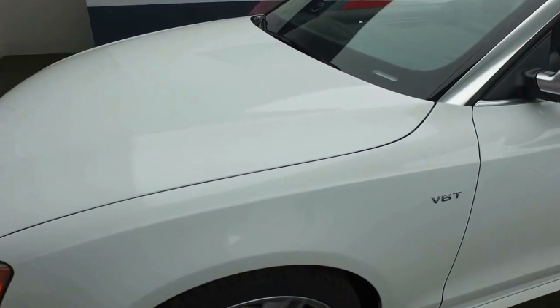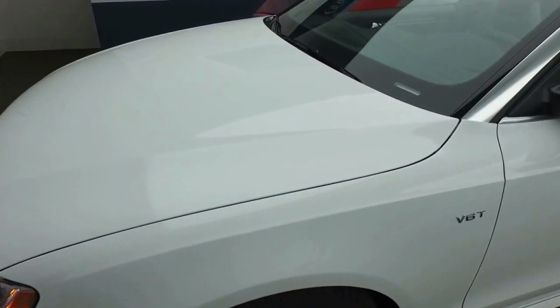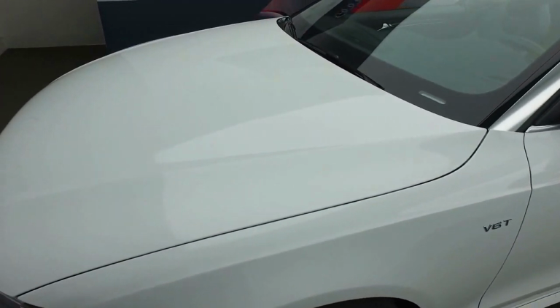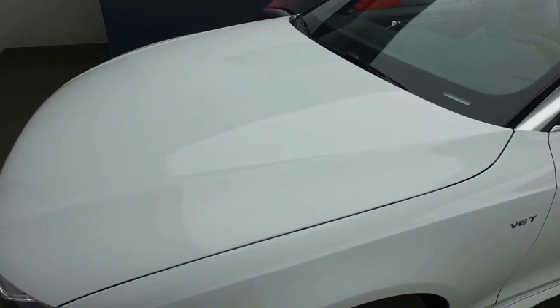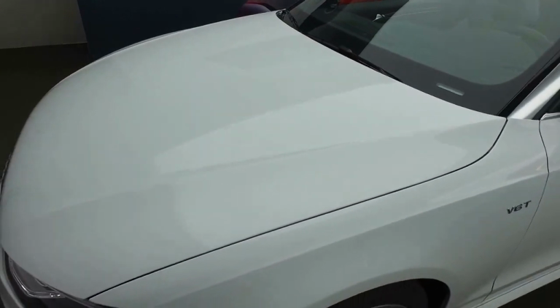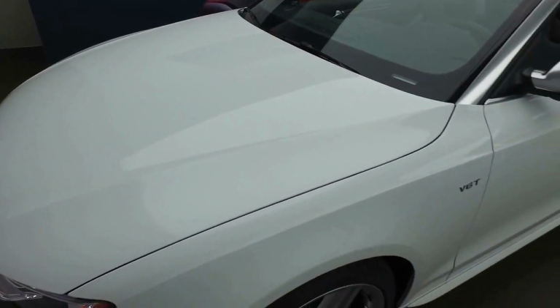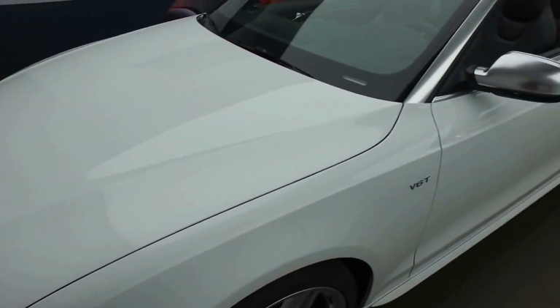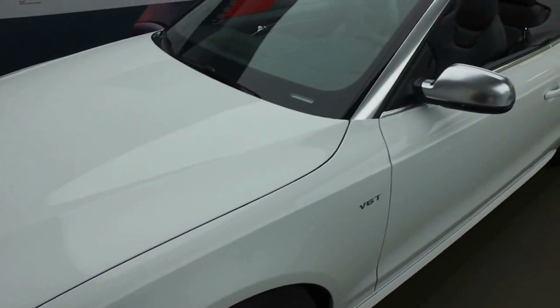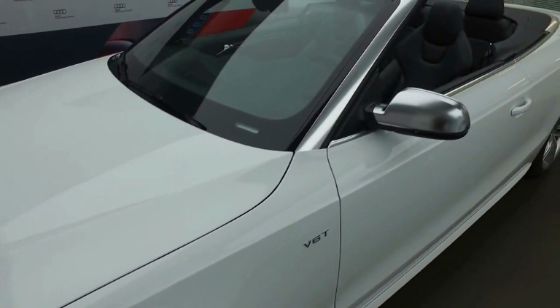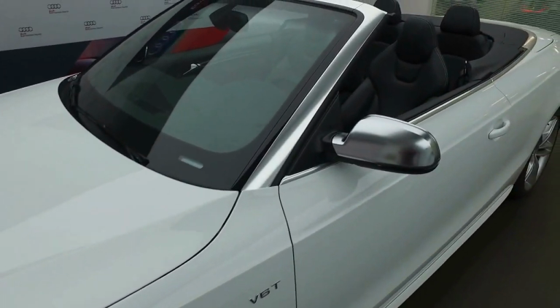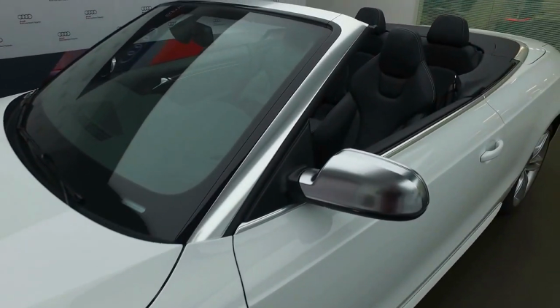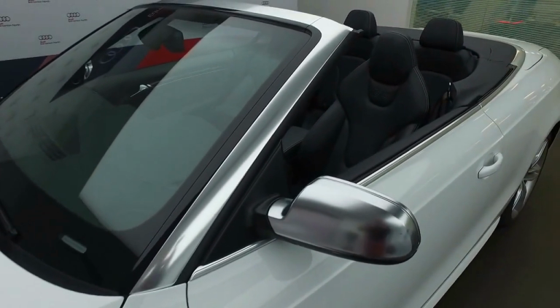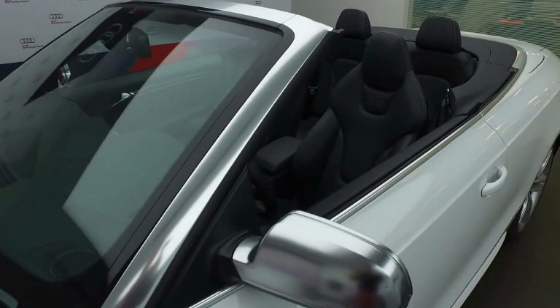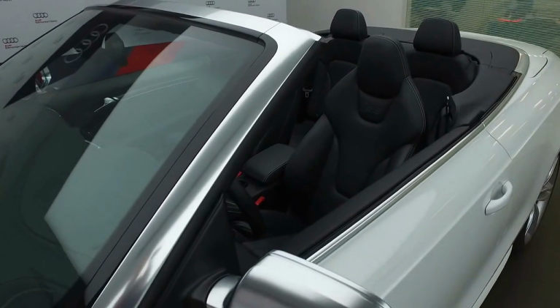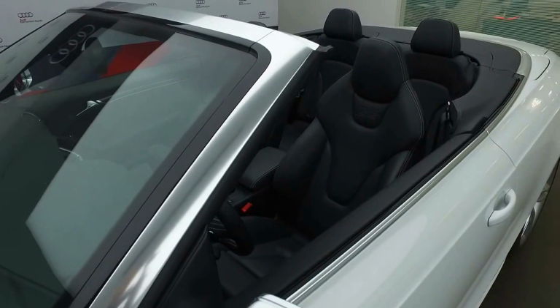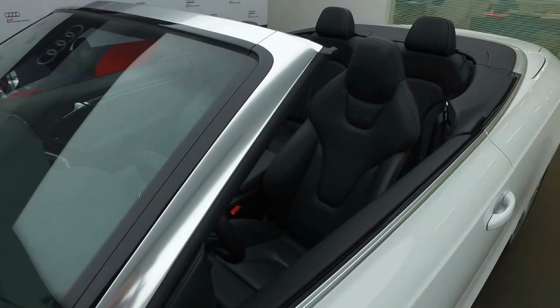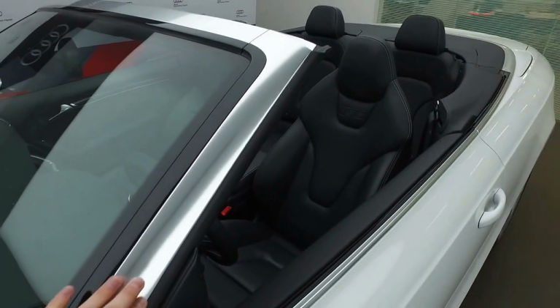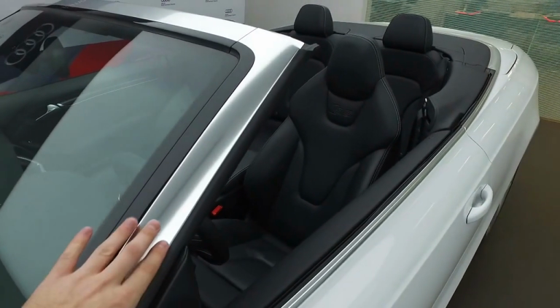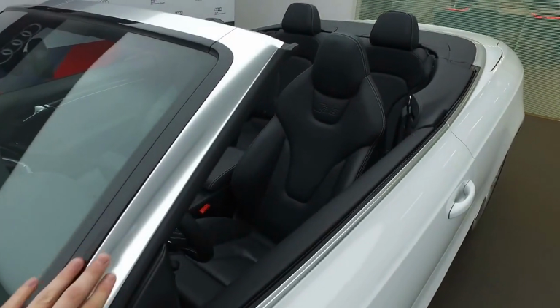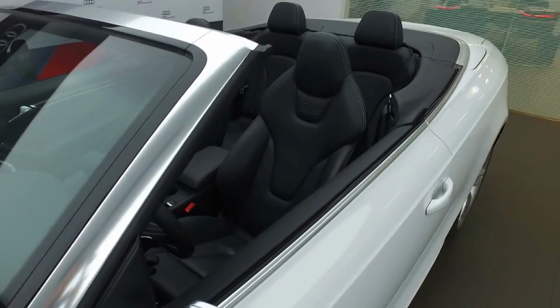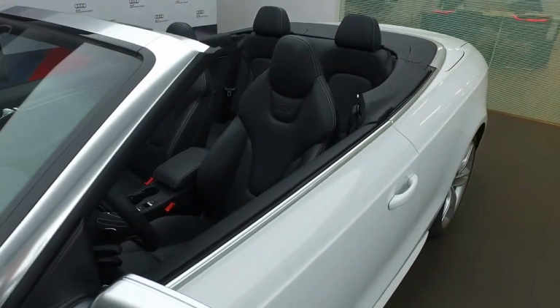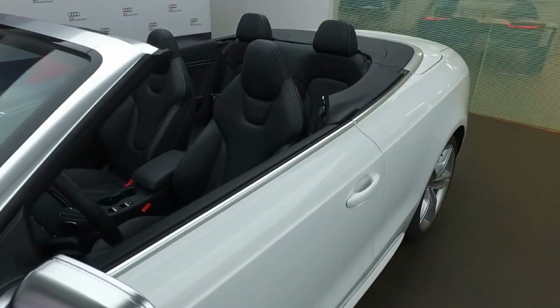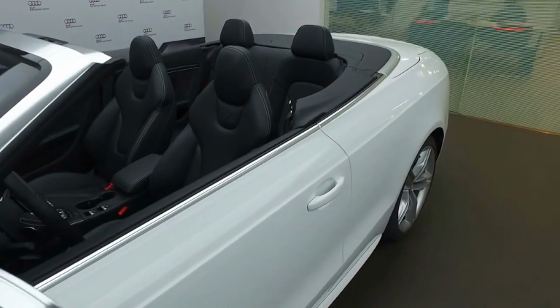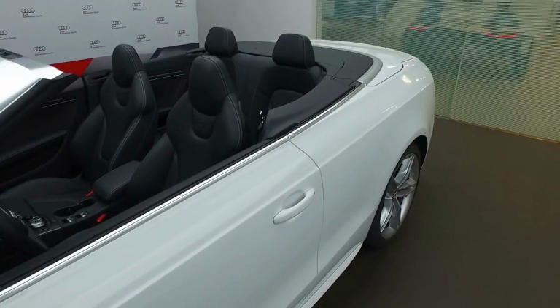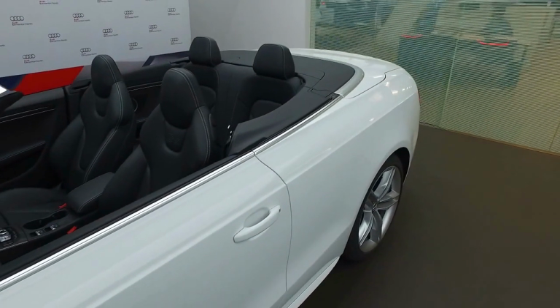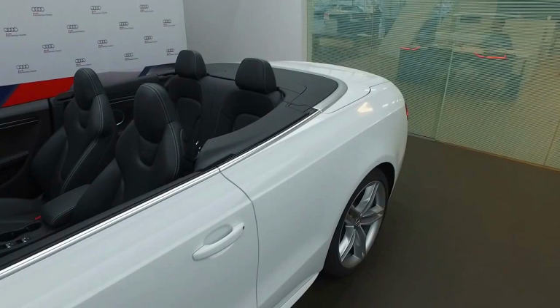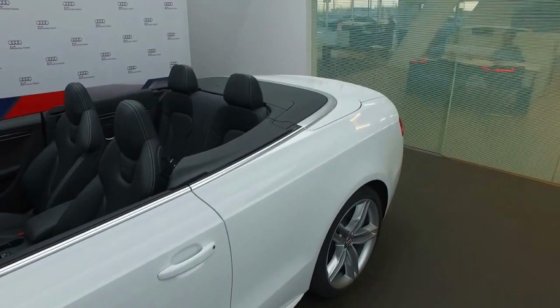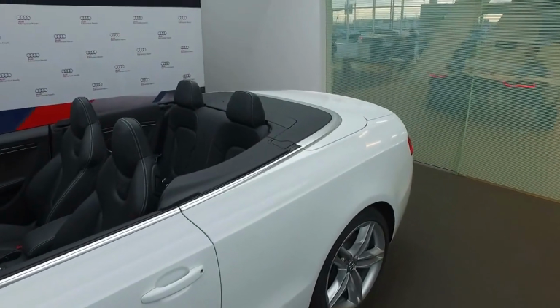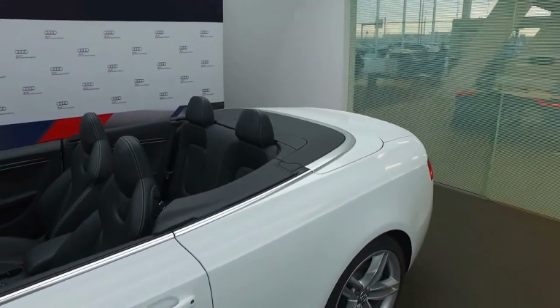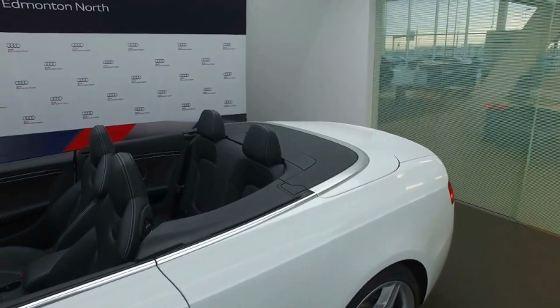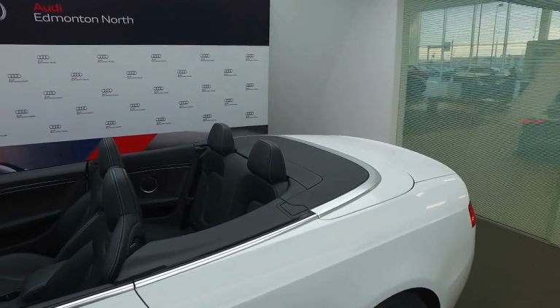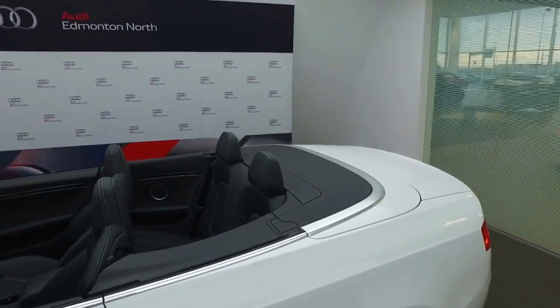You'll see we've got the glacier white metallic exterior finish with the nice brushed aluminum mirrors and the nice metal trim for the cabriolet. I've got the top down here for you so you can visualize exactly what it looks like with the top down.